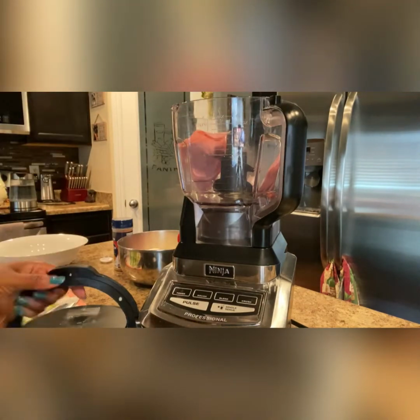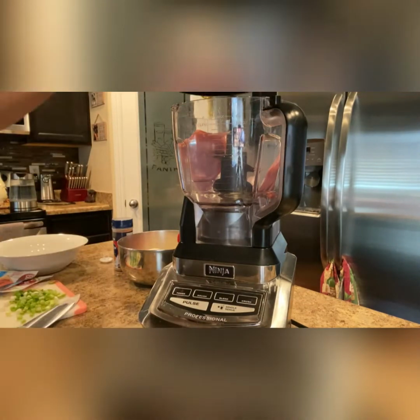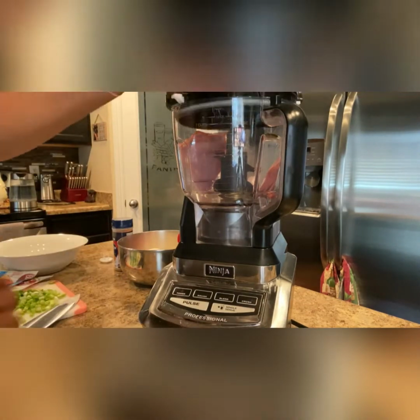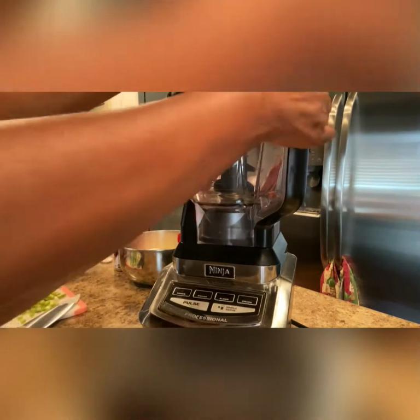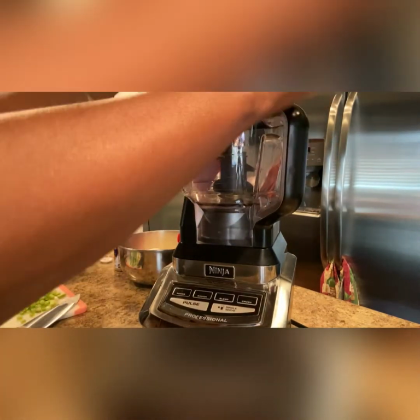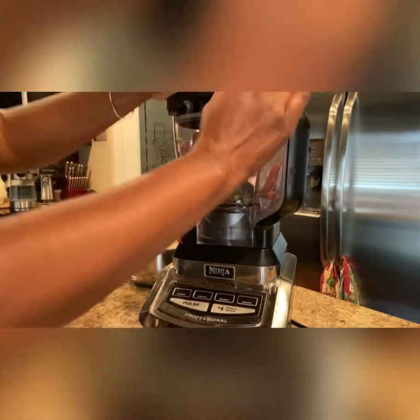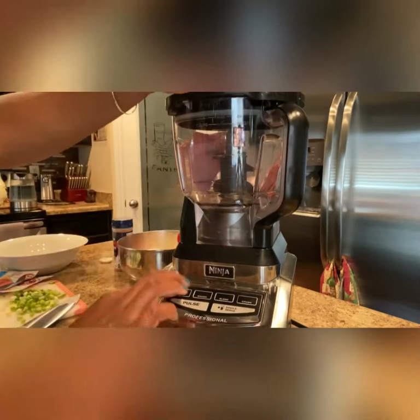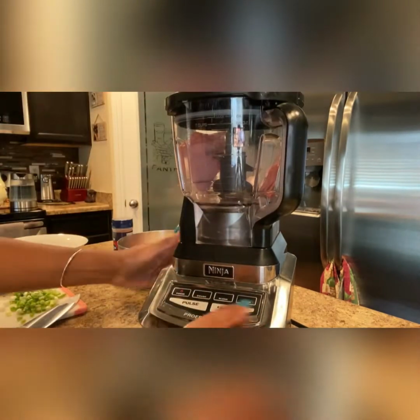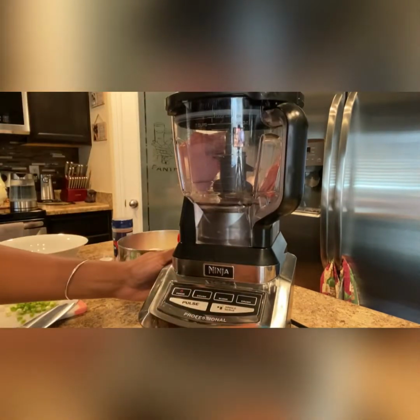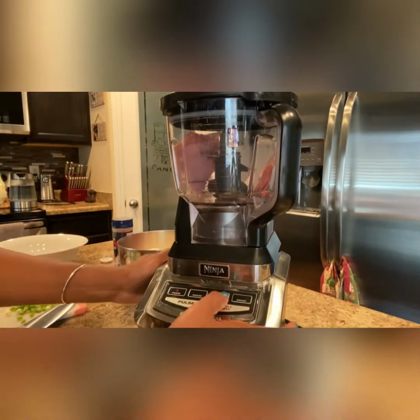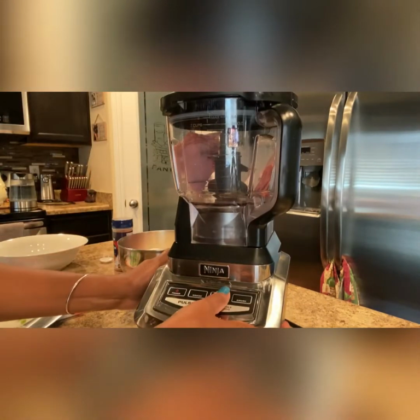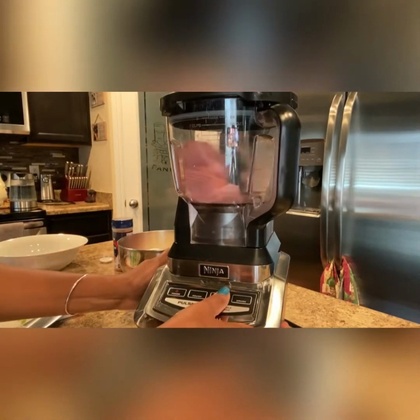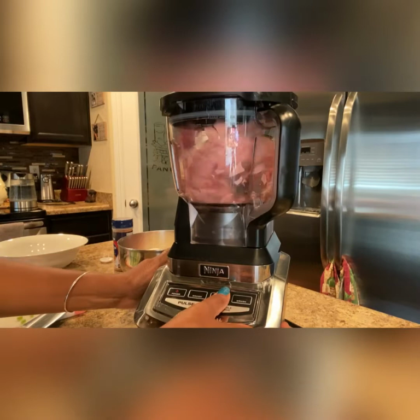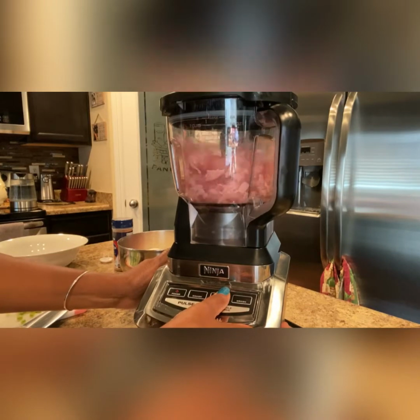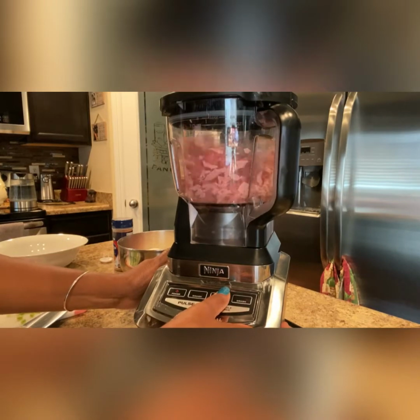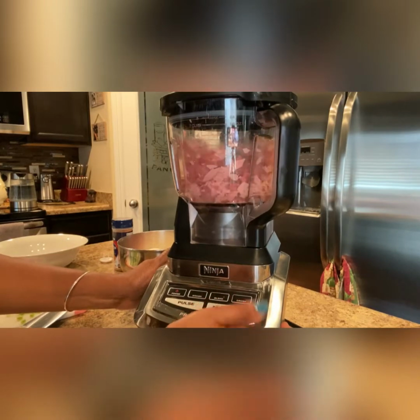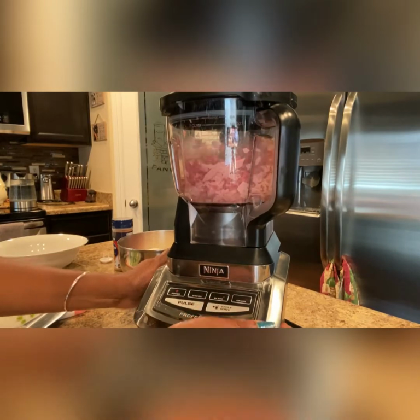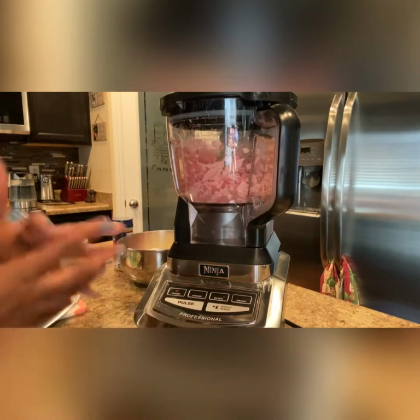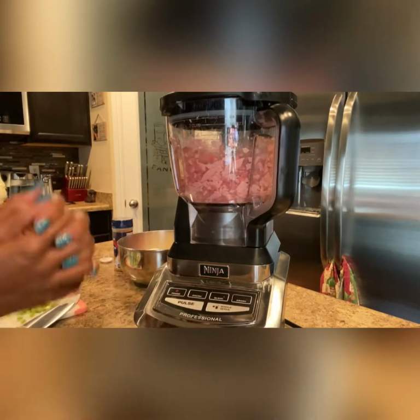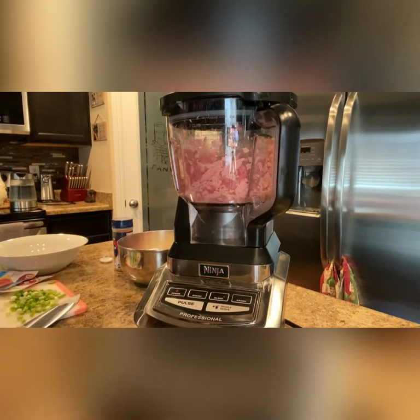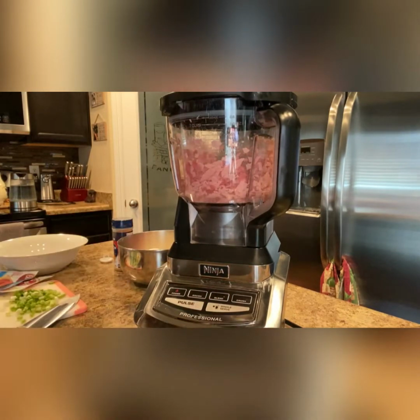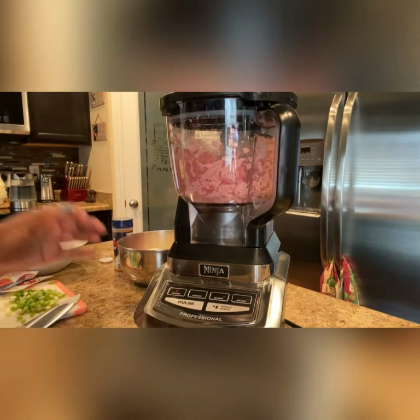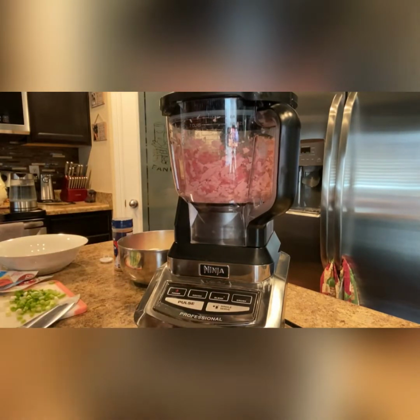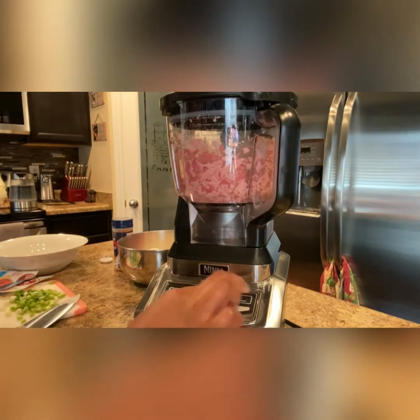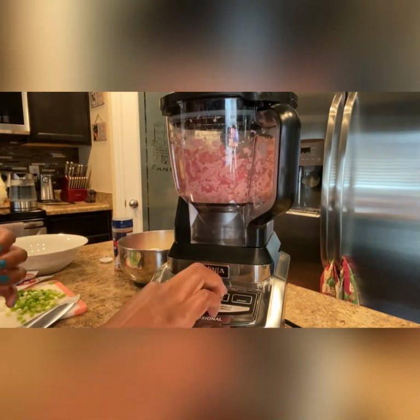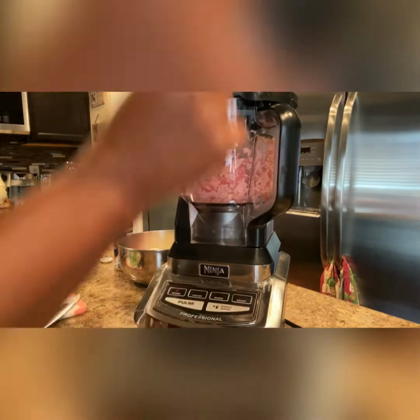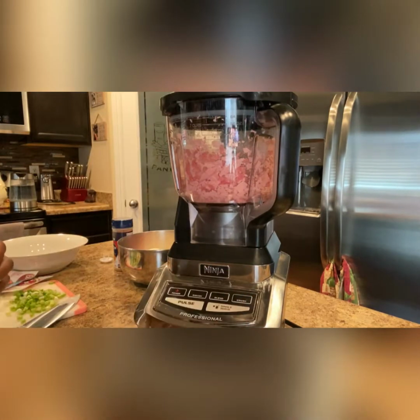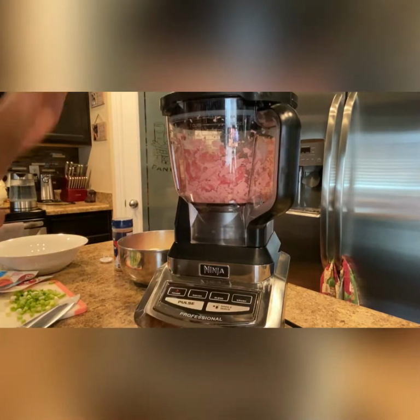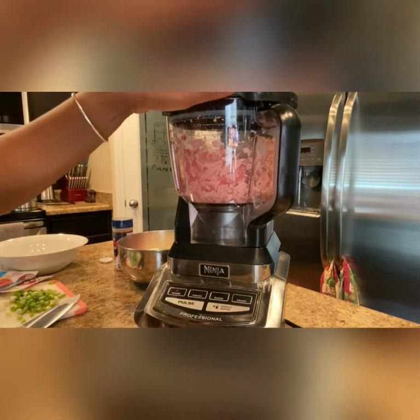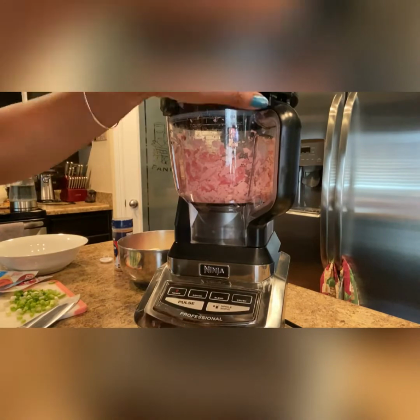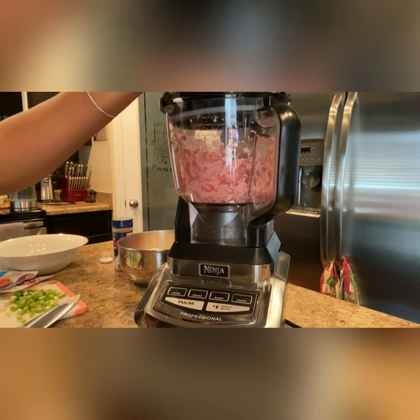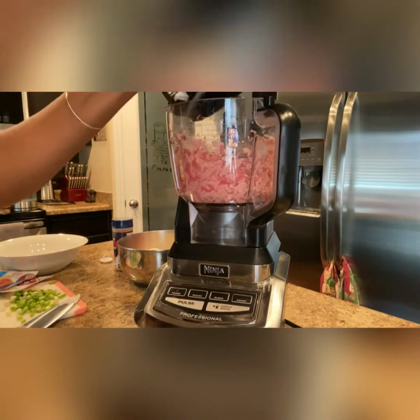Now the fun begins. Place the meats you have chosen in the blender and chop finely. Sometimes you might have to do it twice to get it how you want it.